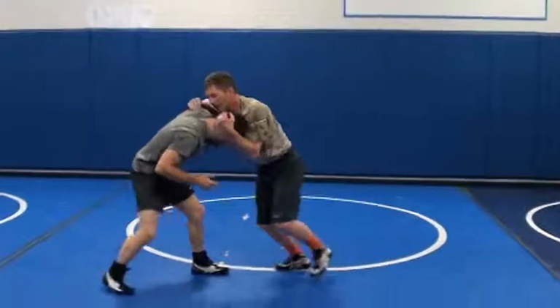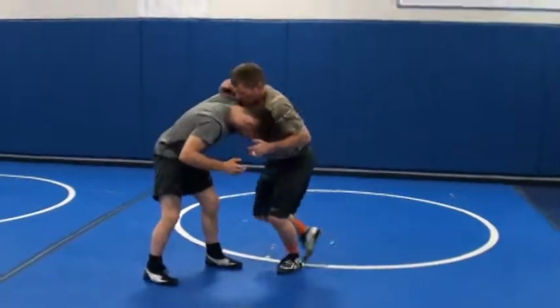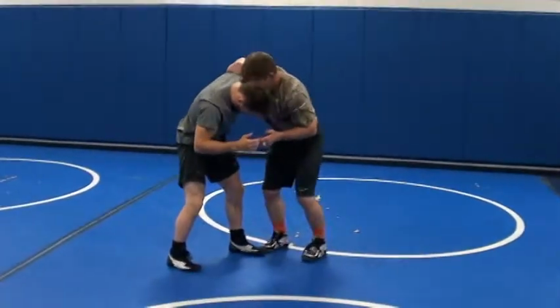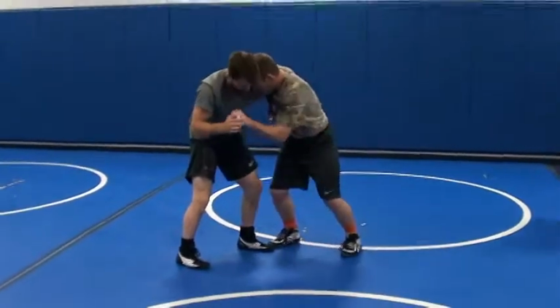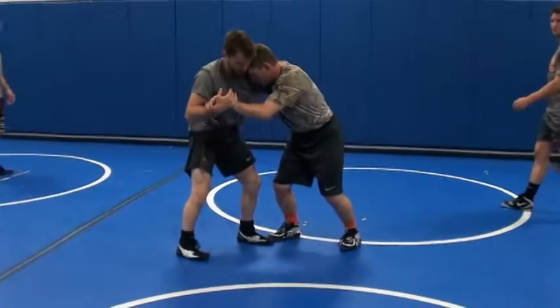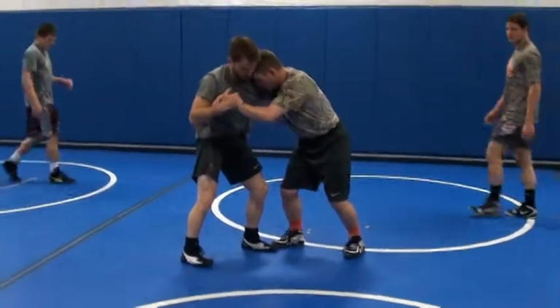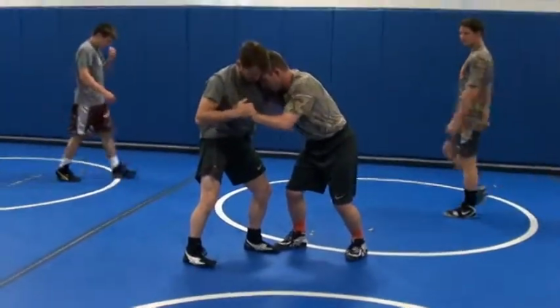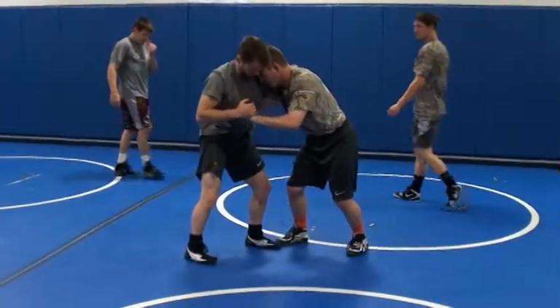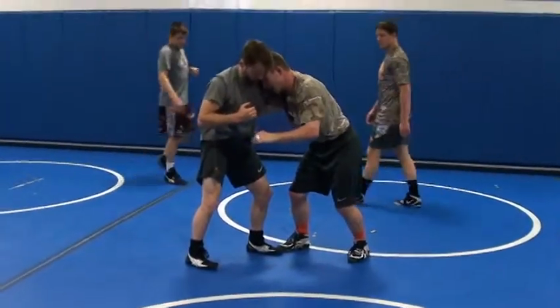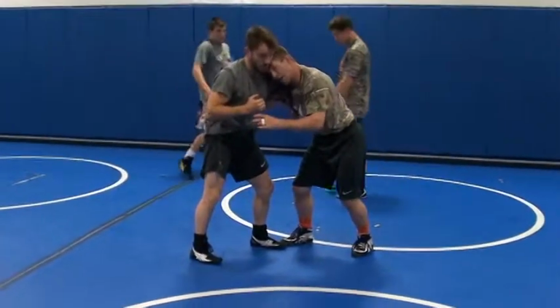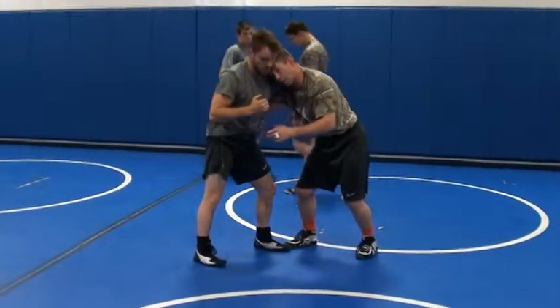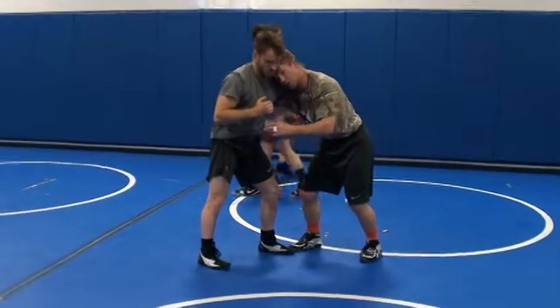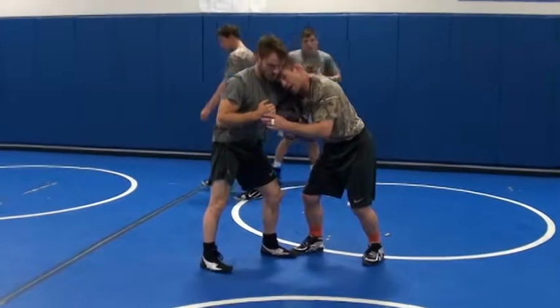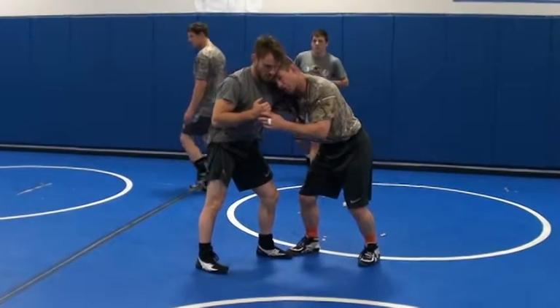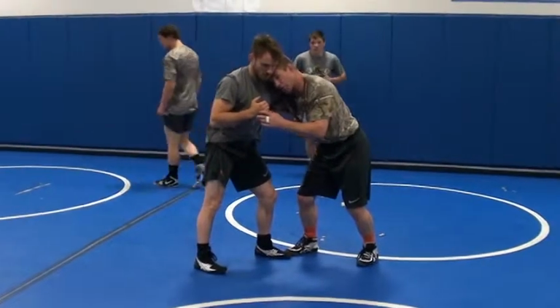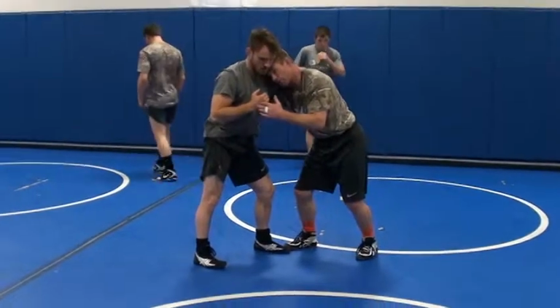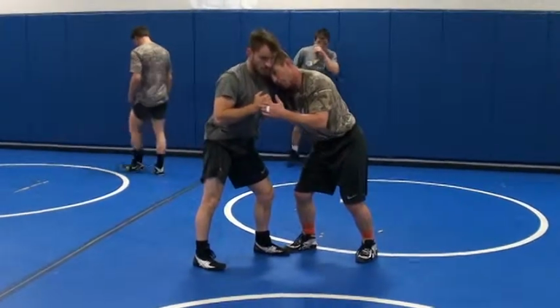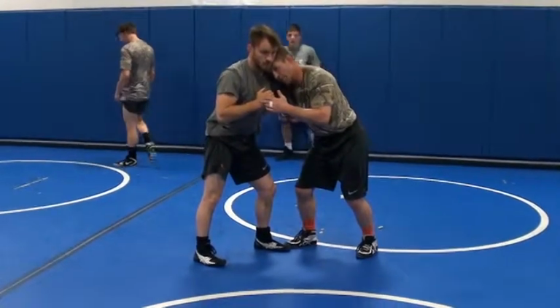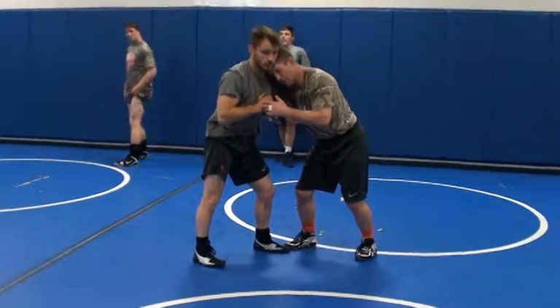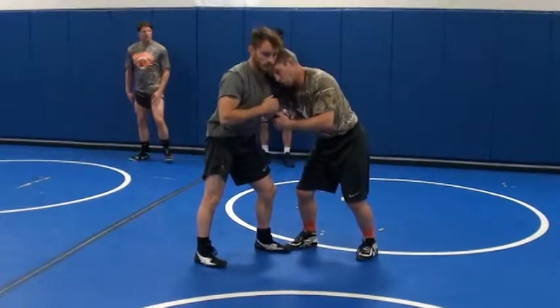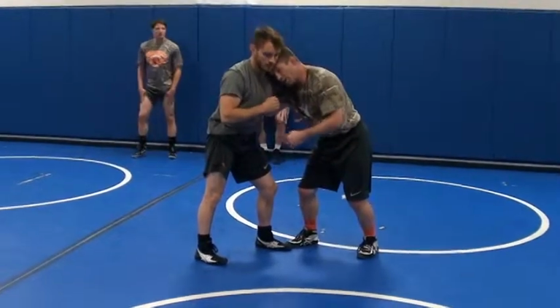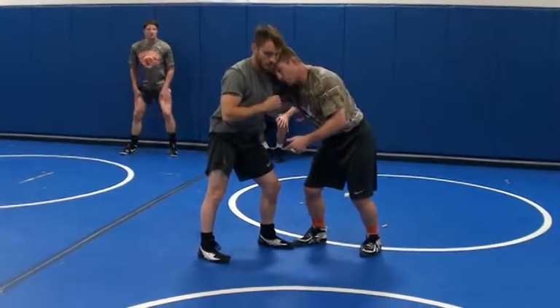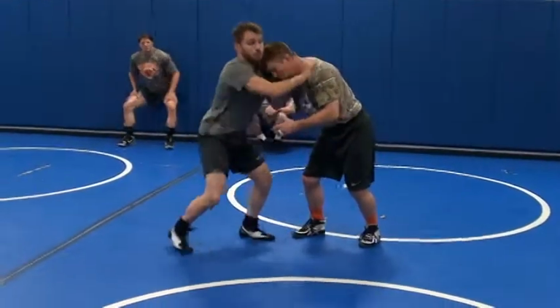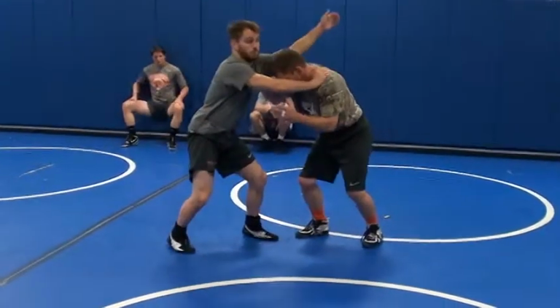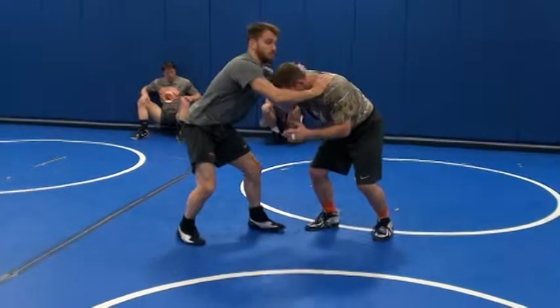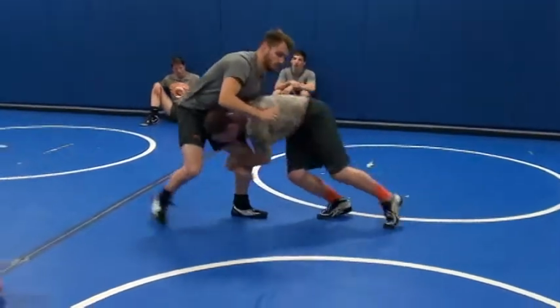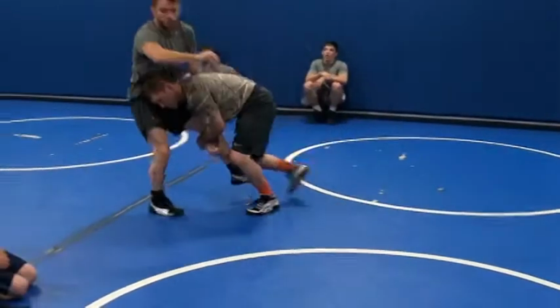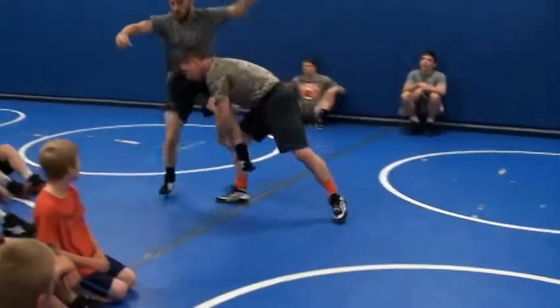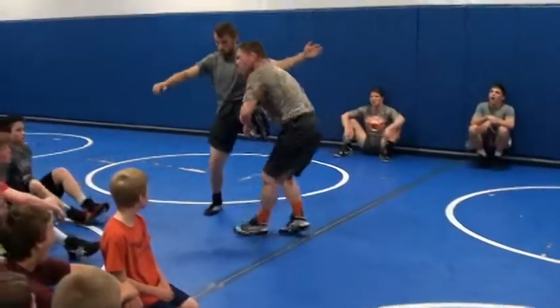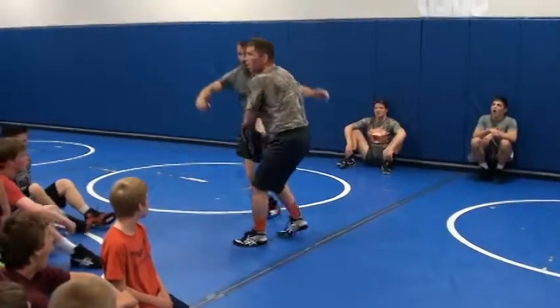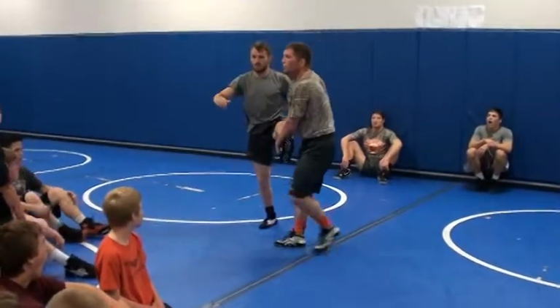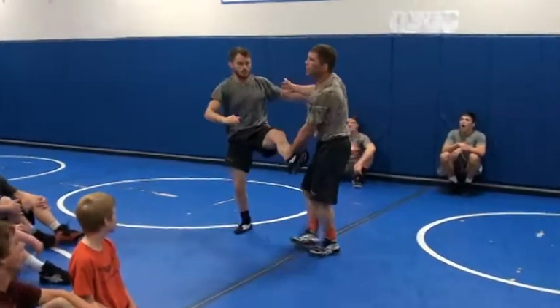I get a good underhook, and I'm in here working. This guy is not always going to just let me have the underhook. He's going to try to get out of the underhook. When he does, I'm going to a single leg.